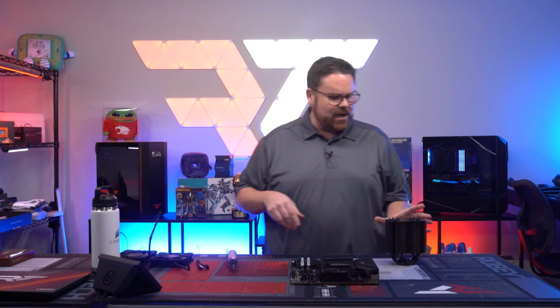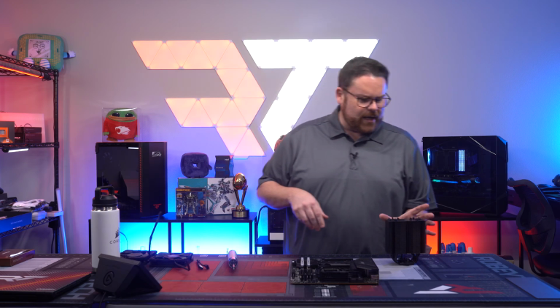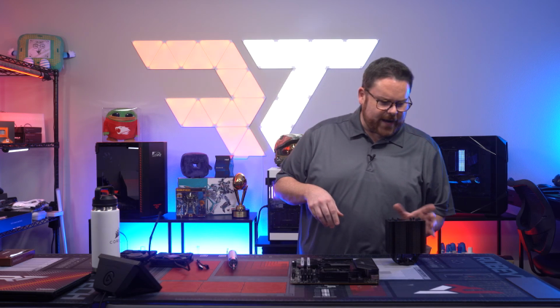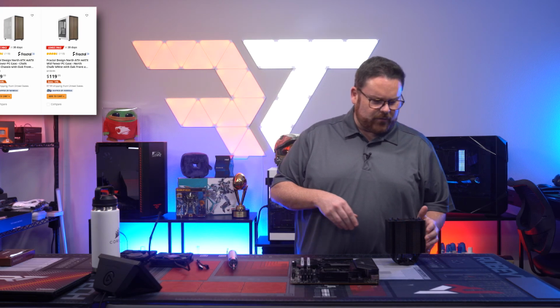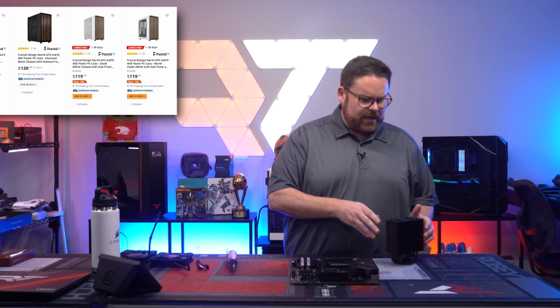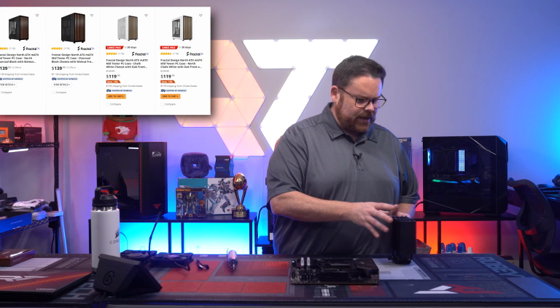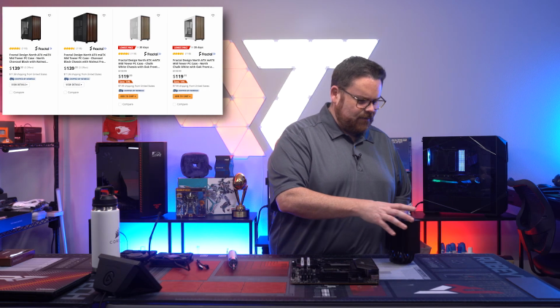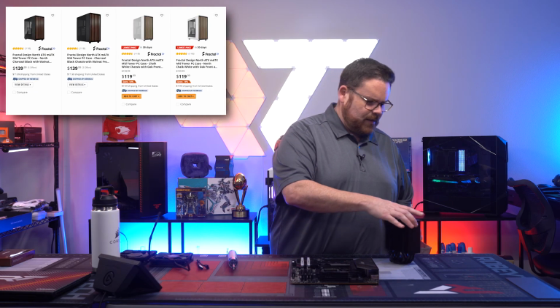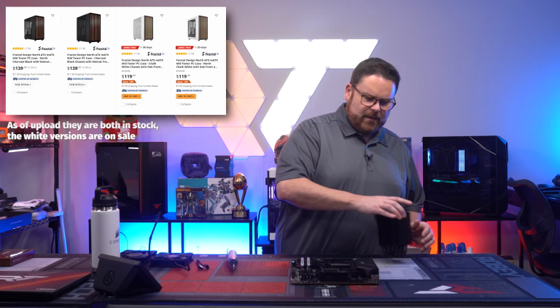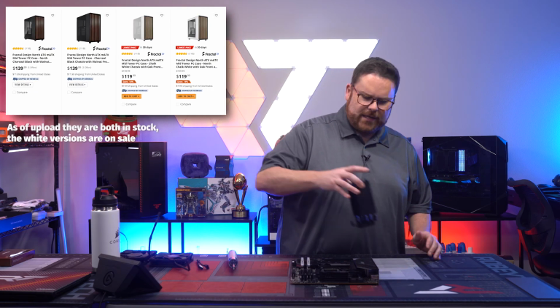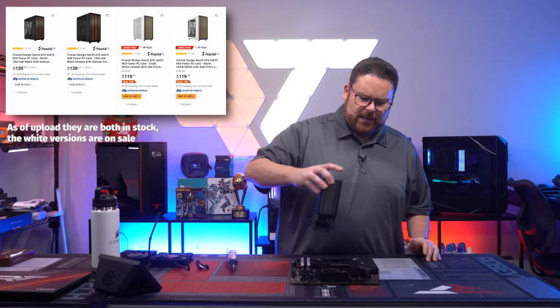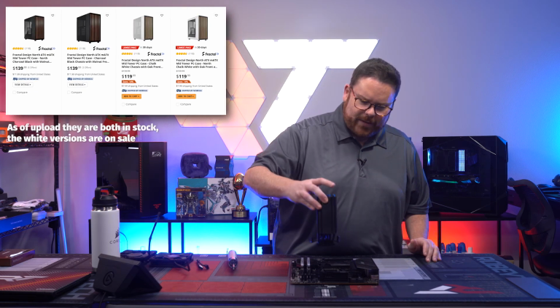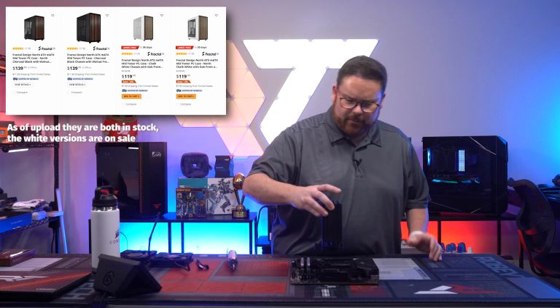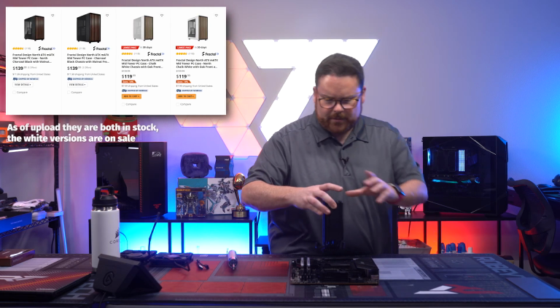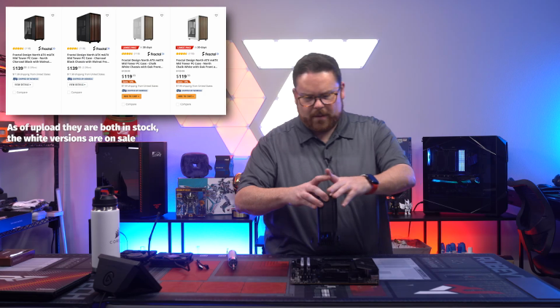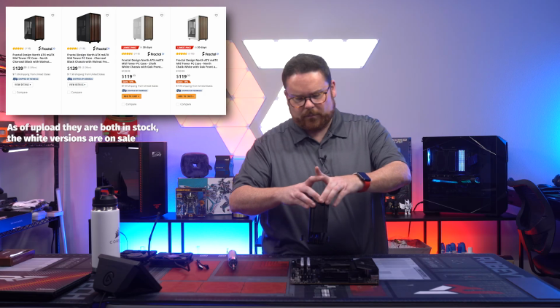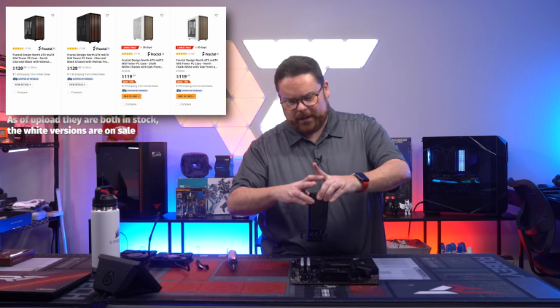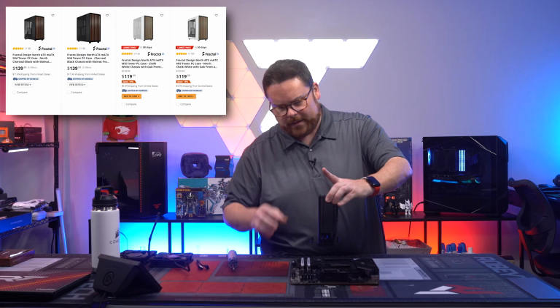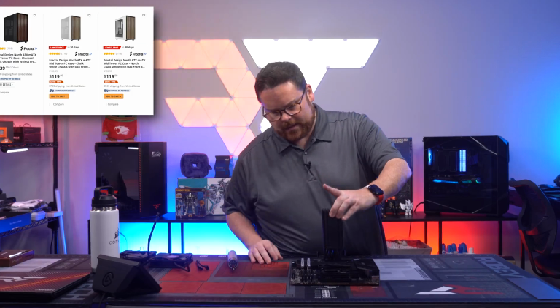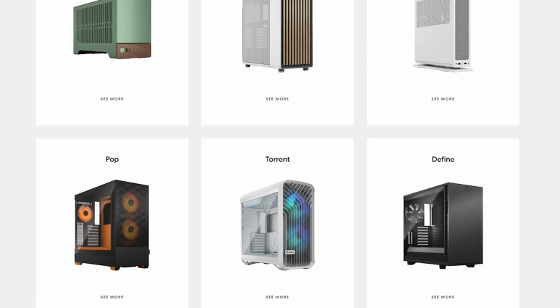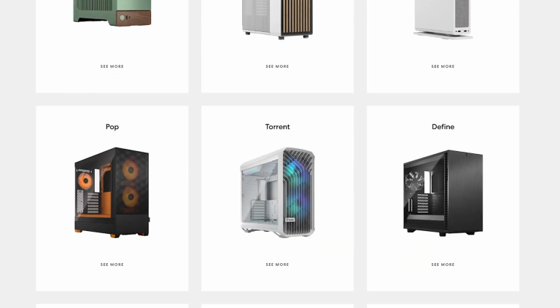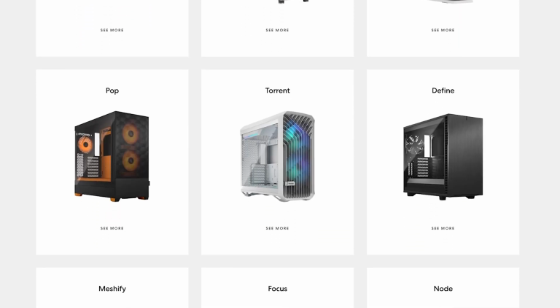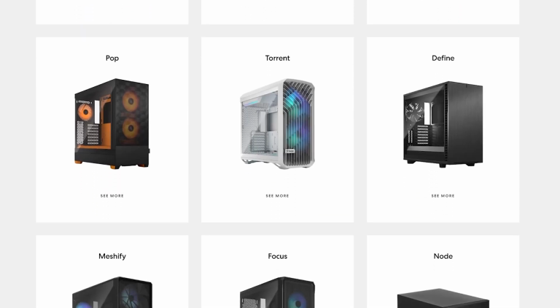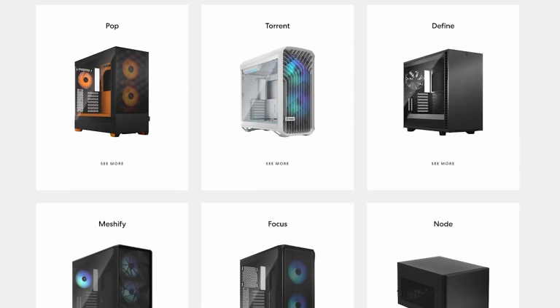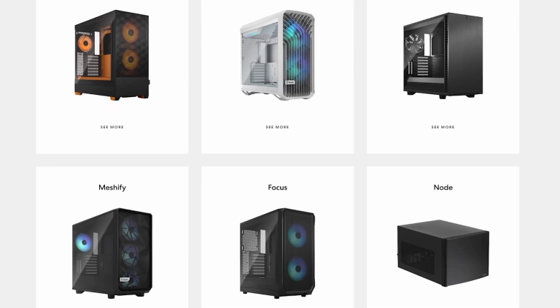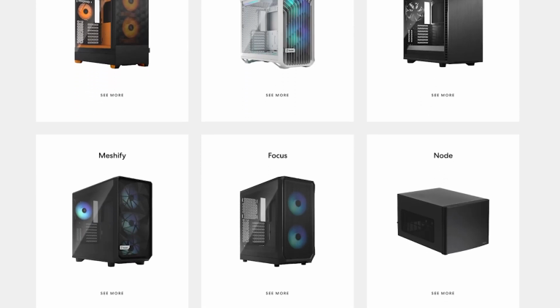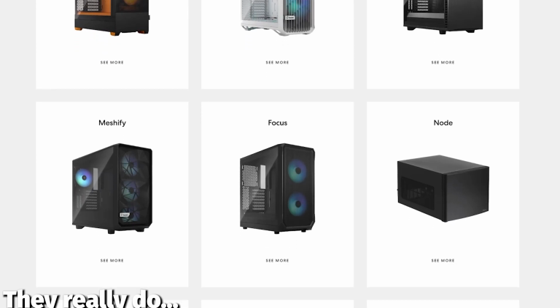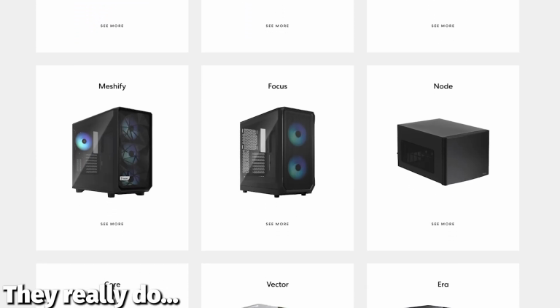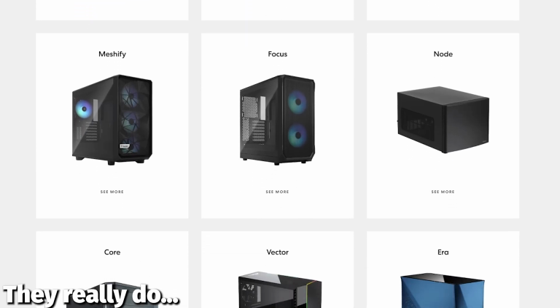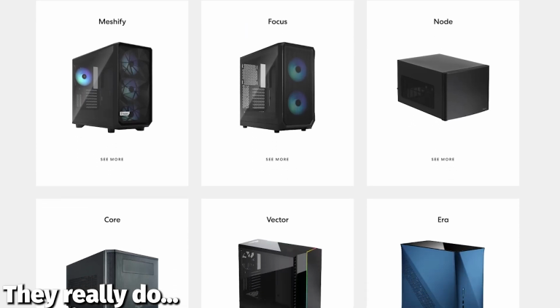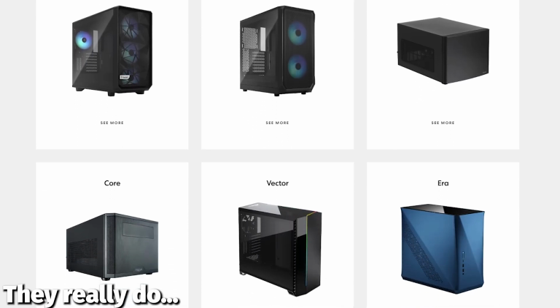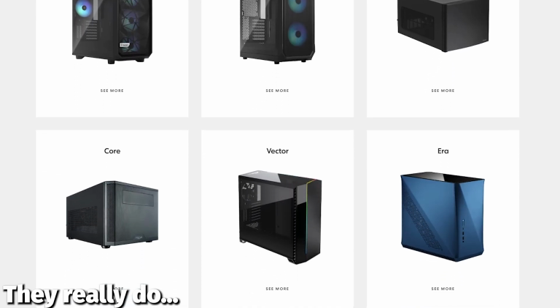Can you get a Fractal North case right now? I think you can get the black one, but the white one's been really hard to get. Fractal kills it on cases though — let's be honest, man. They make some beautiful cases.